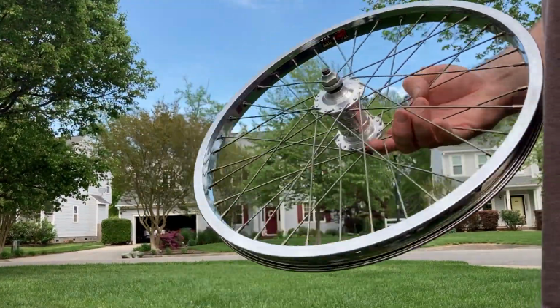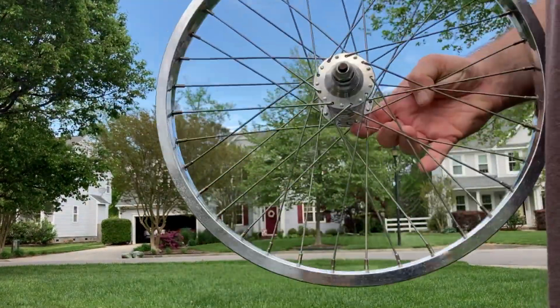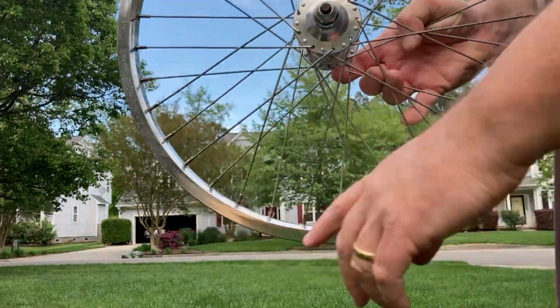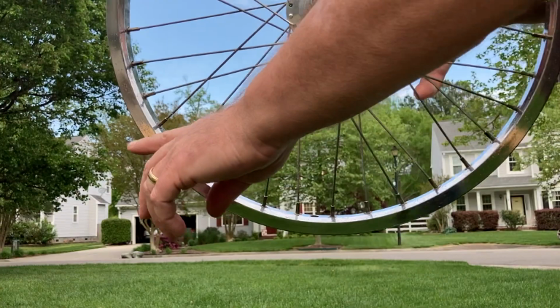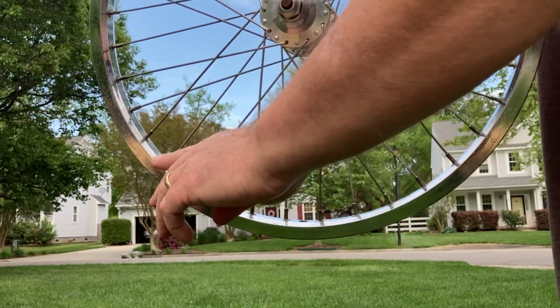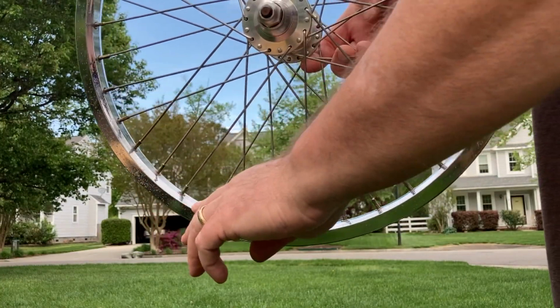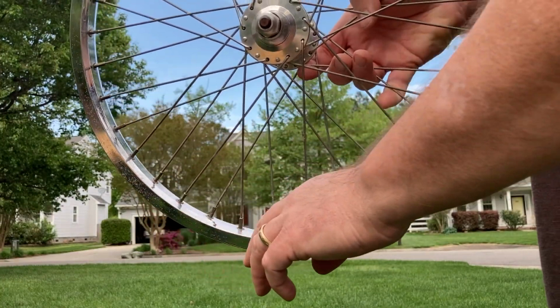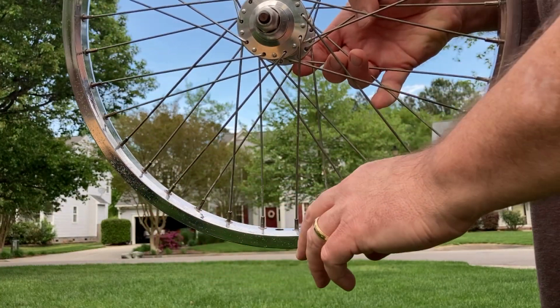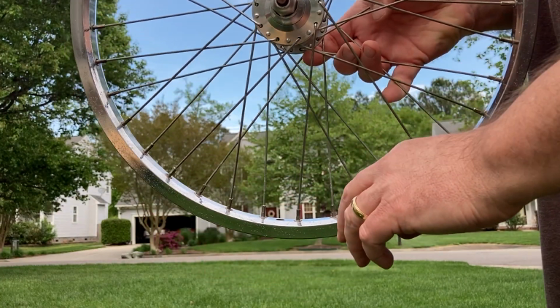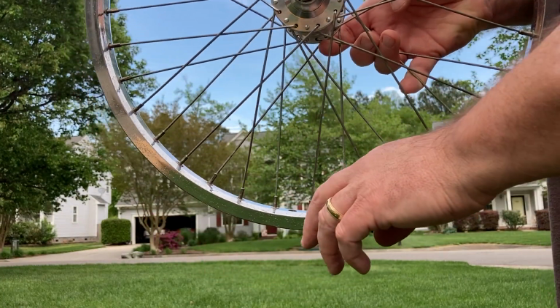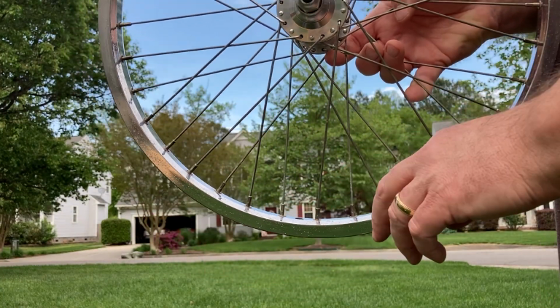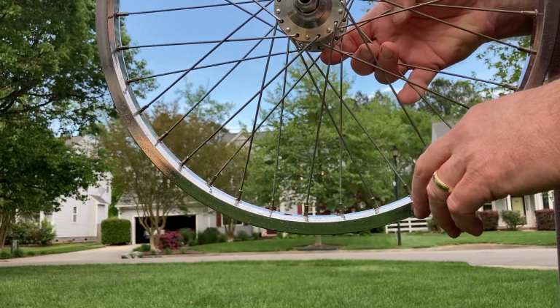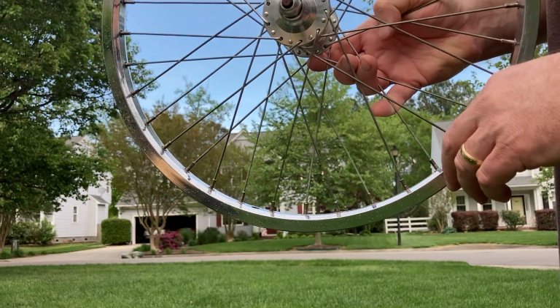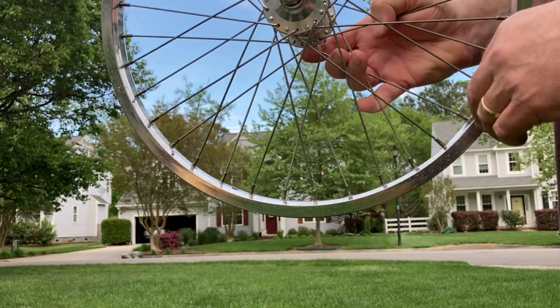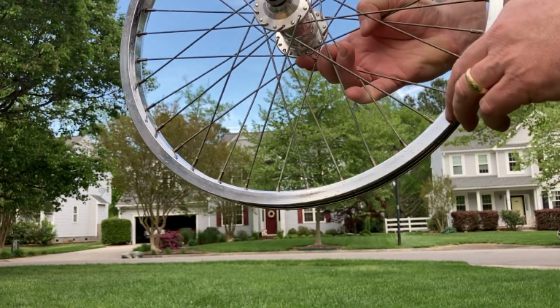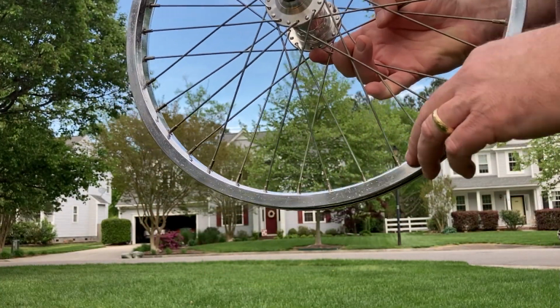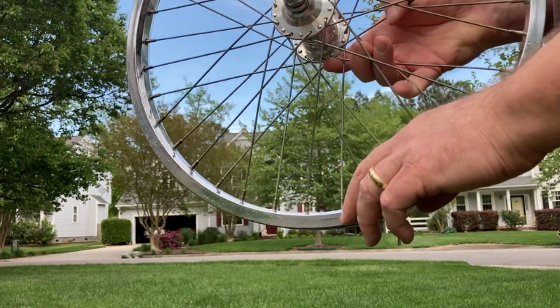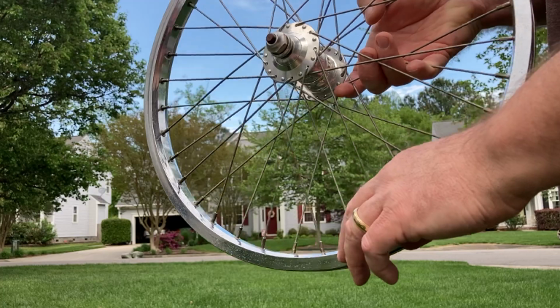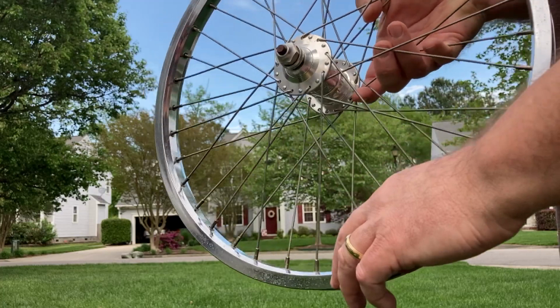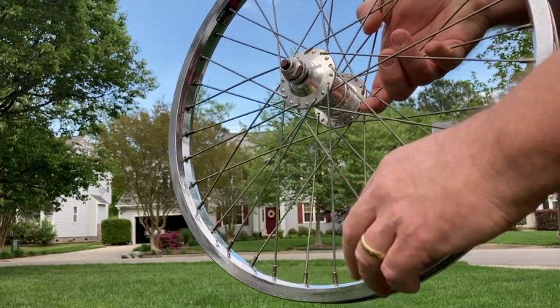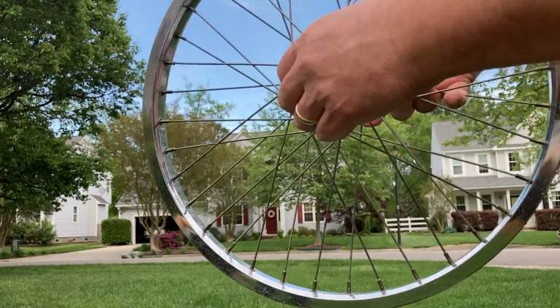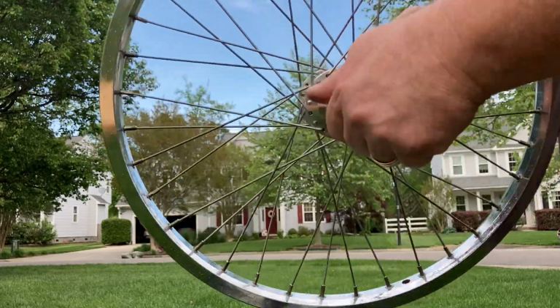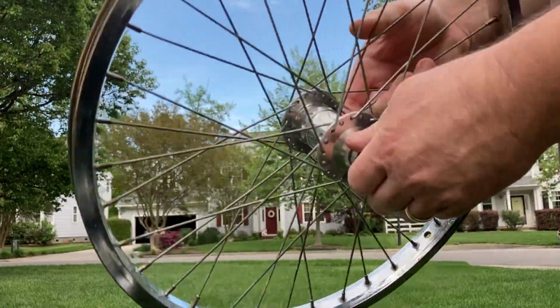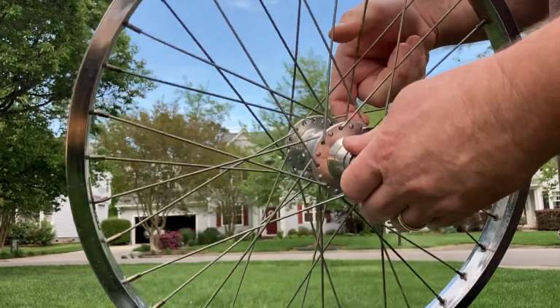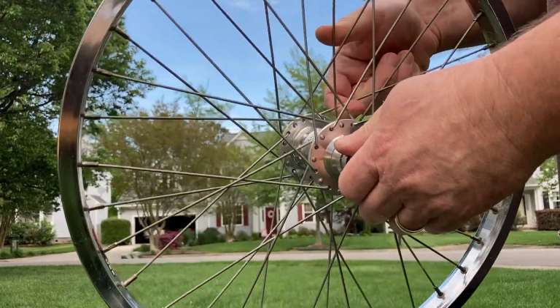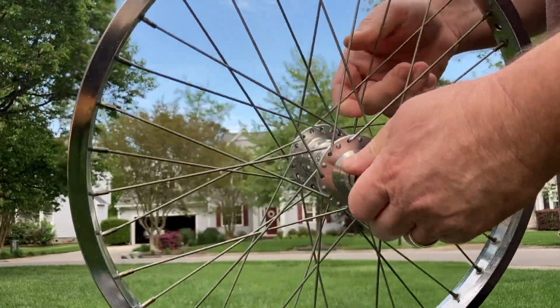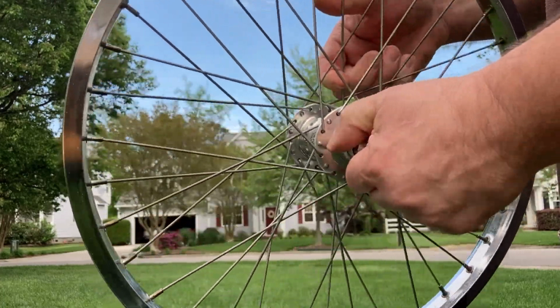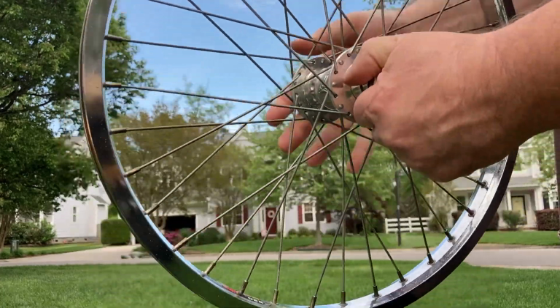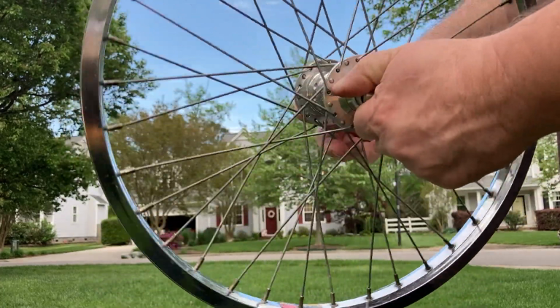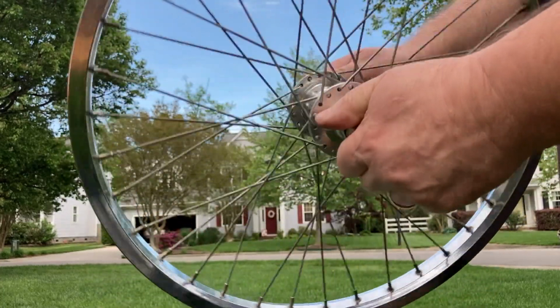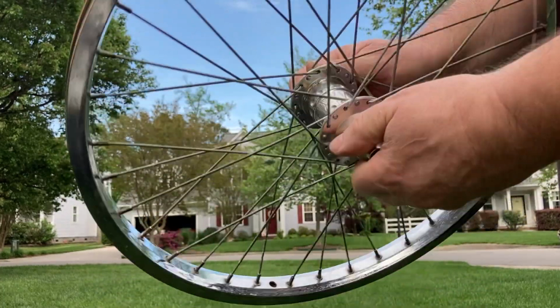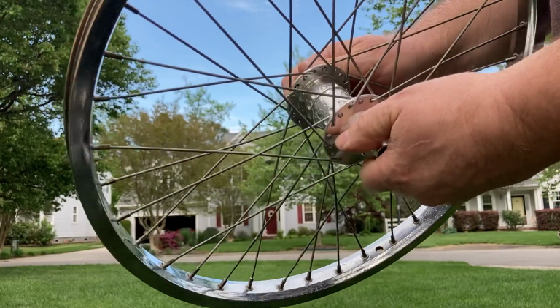Here's the front. You can see peppering around it — it's not flaking. I don't really get it because it's just peppered. And again, the cool SS high-flange hub.